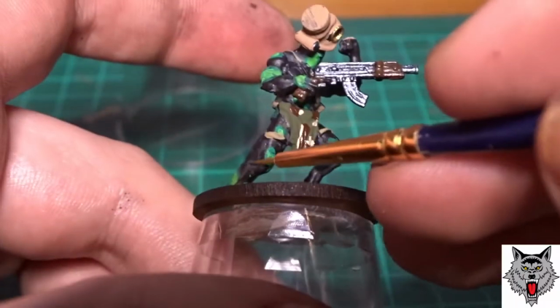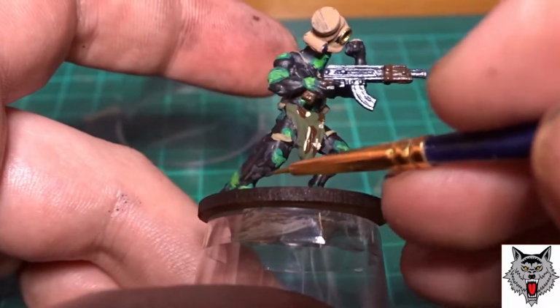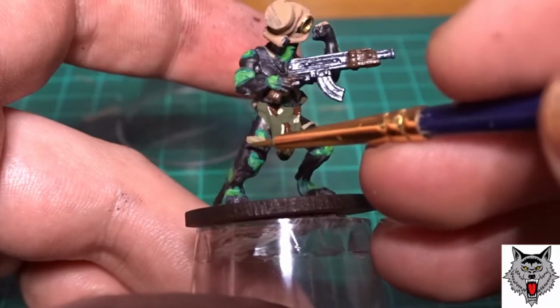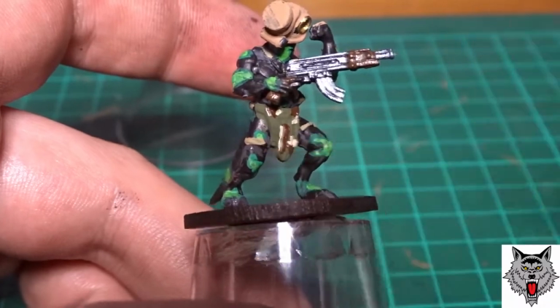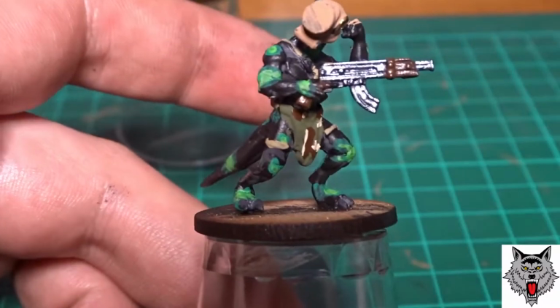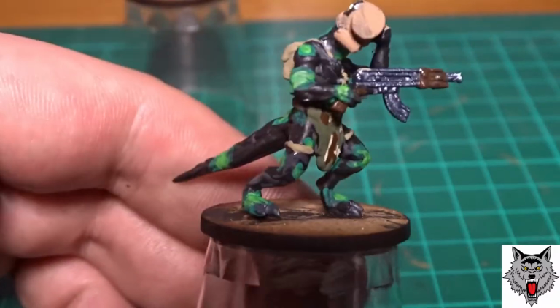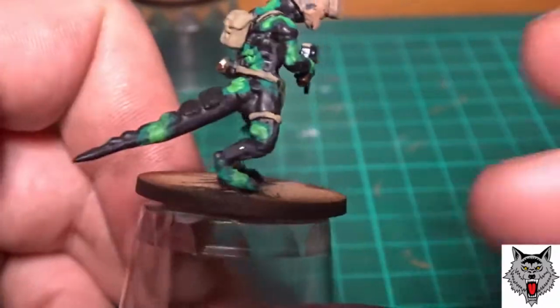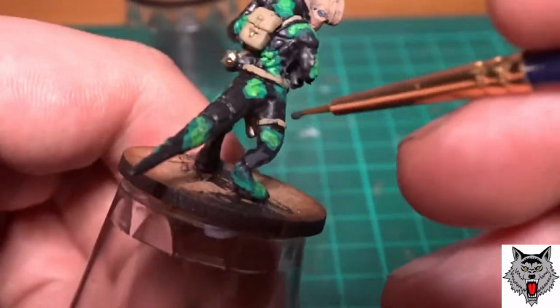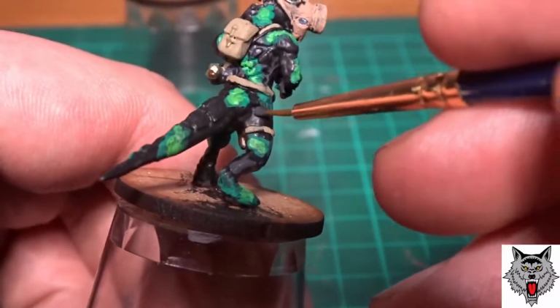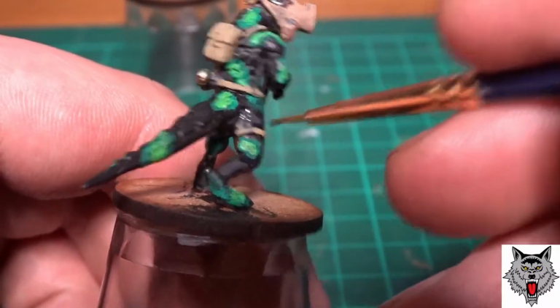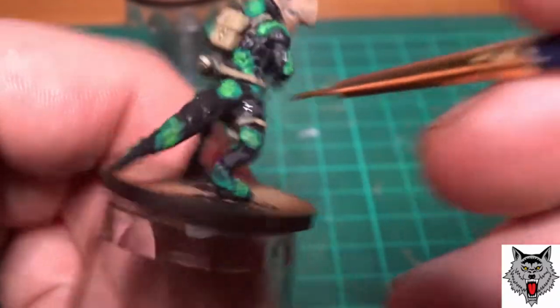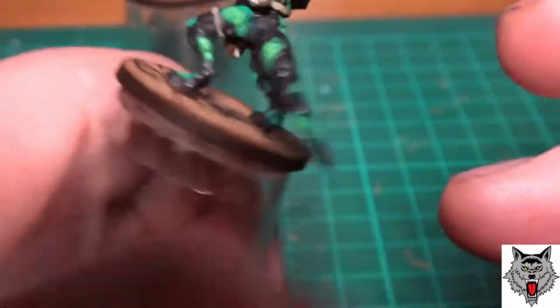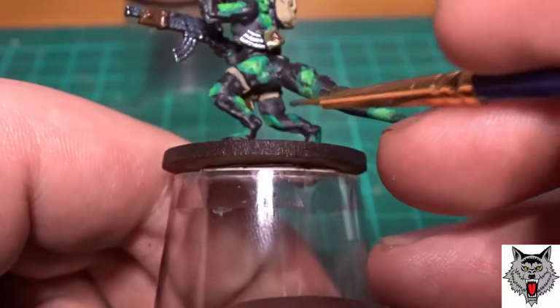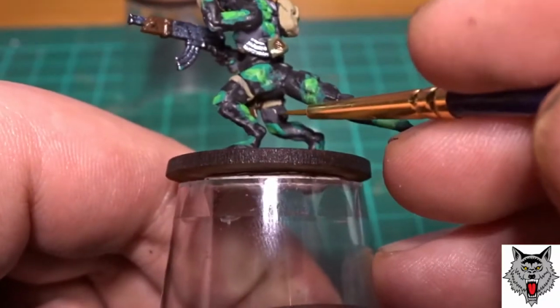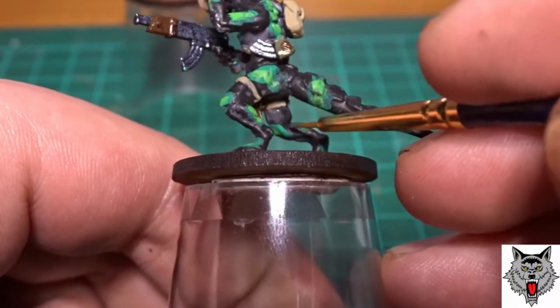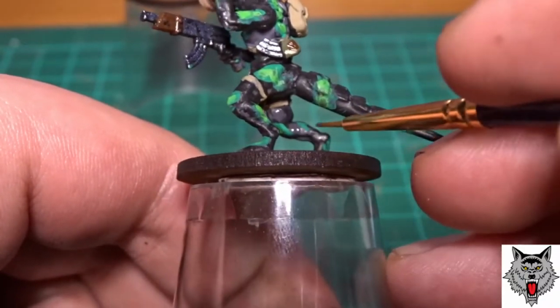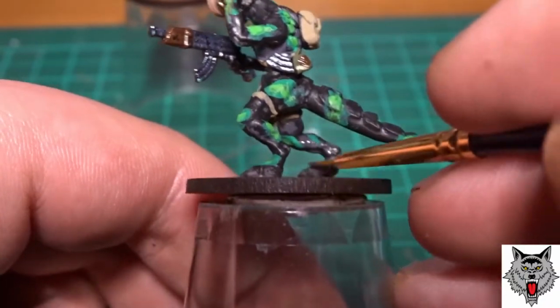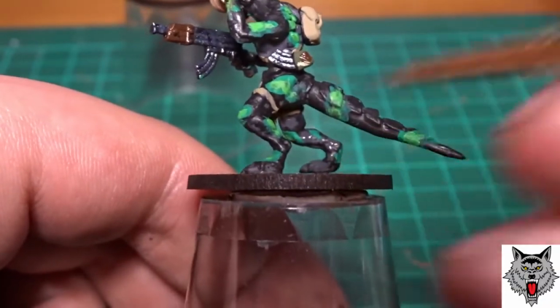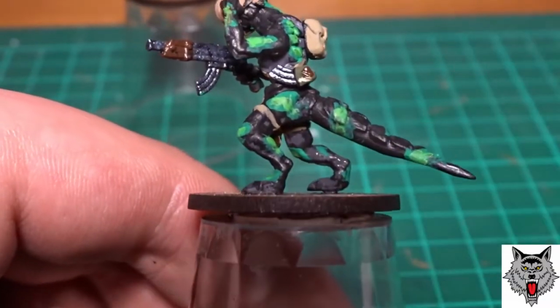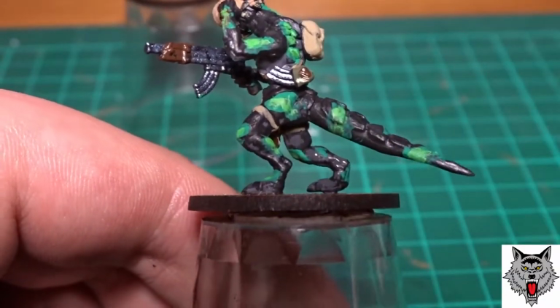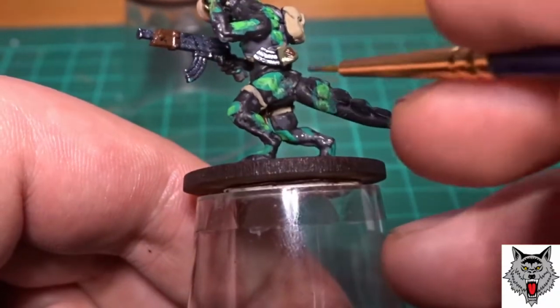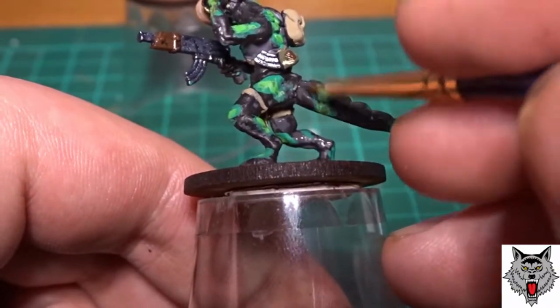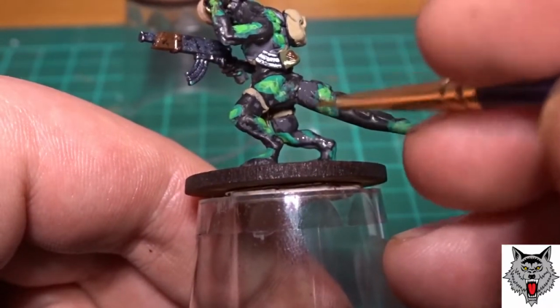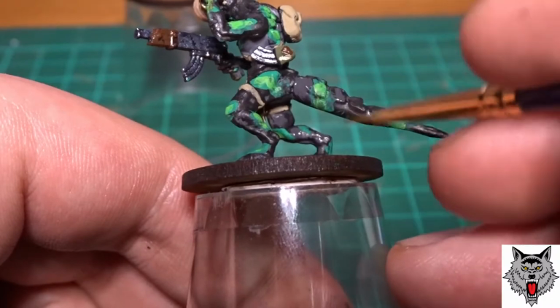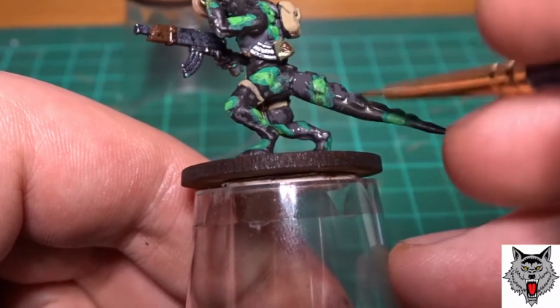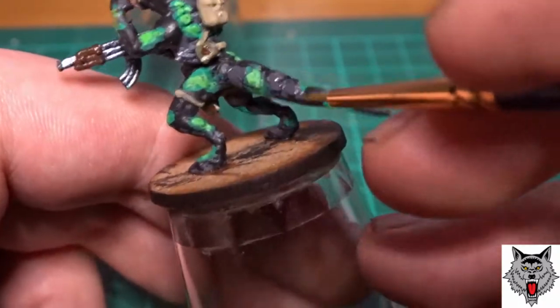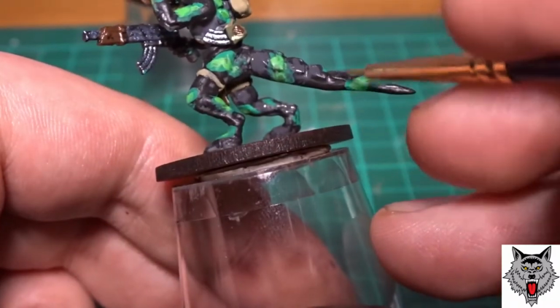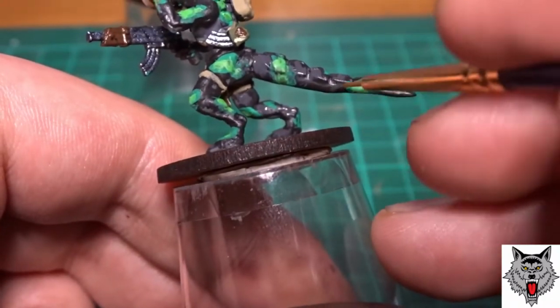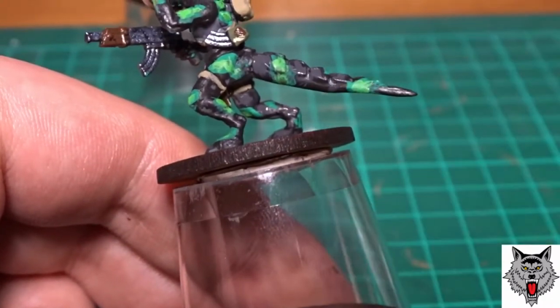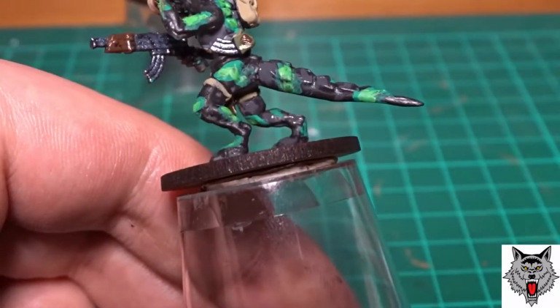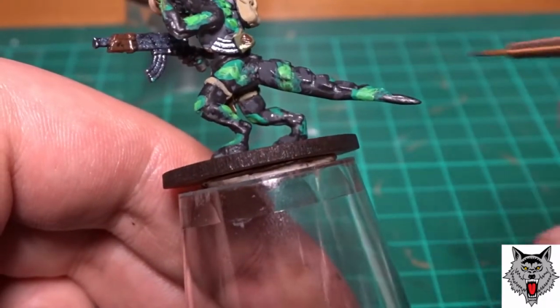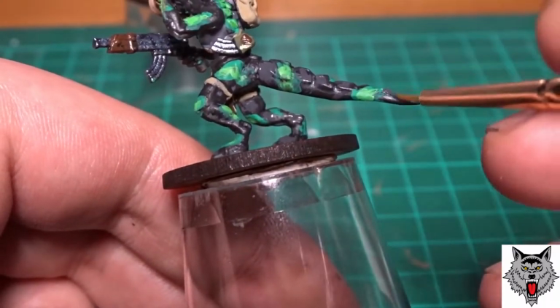And then over all the patches of skin that are black, I used Necromancer Cloak to go over it. And all of the claws and spikes and horns on the figures are also done with Necromancer Cloak.